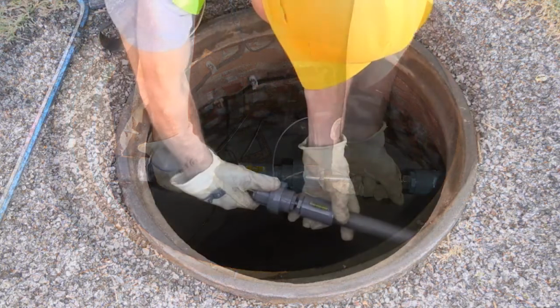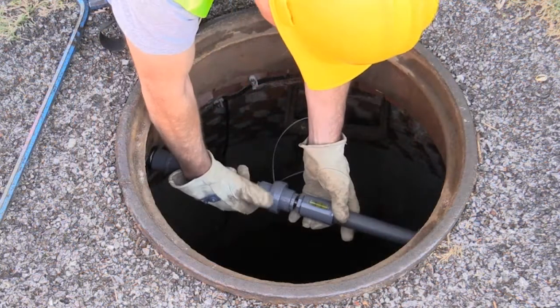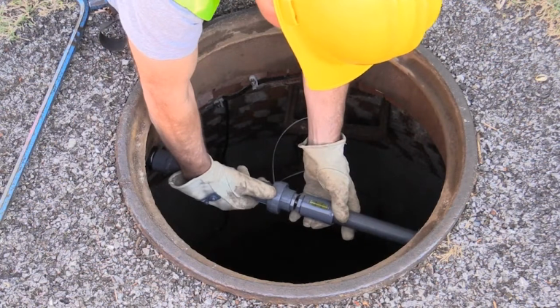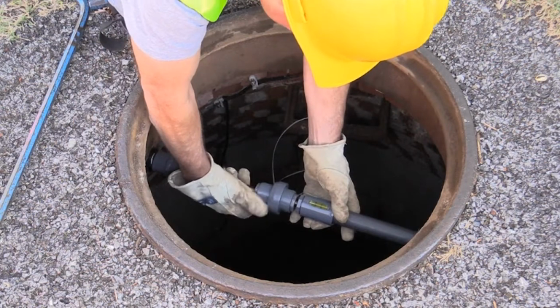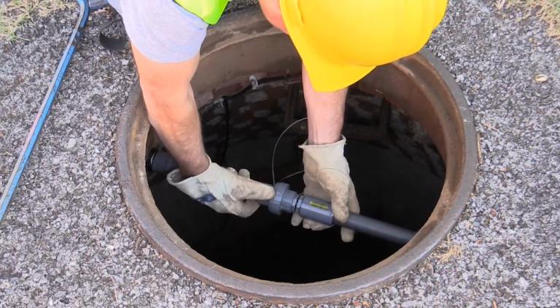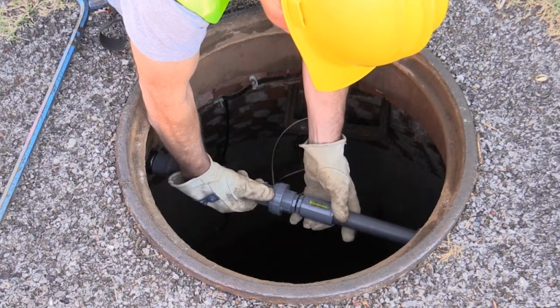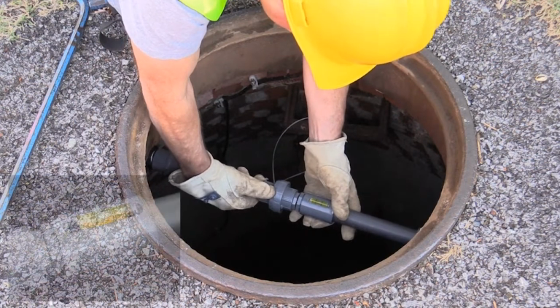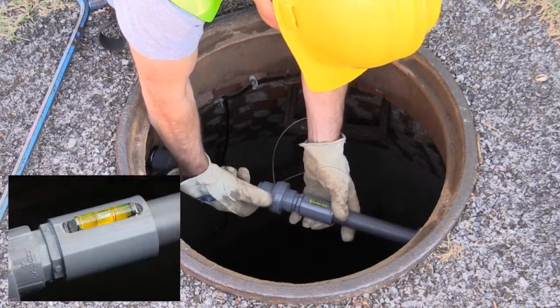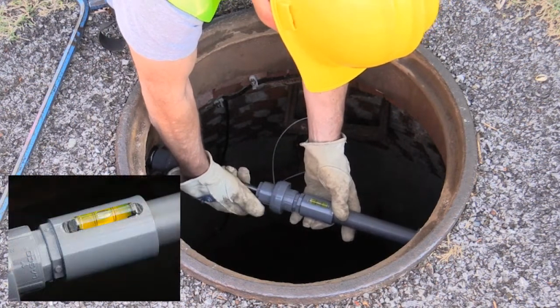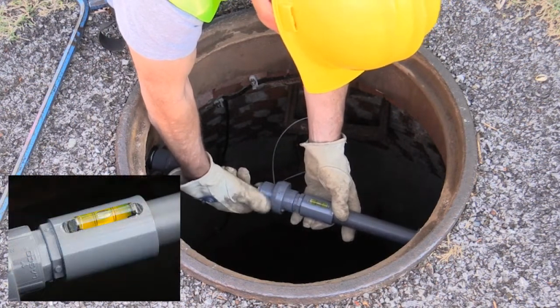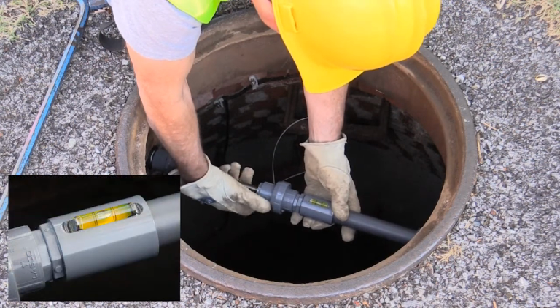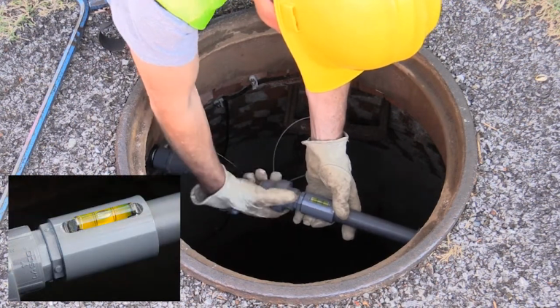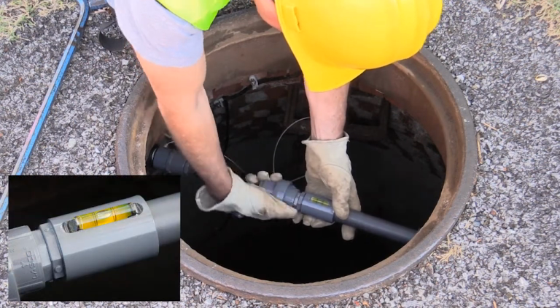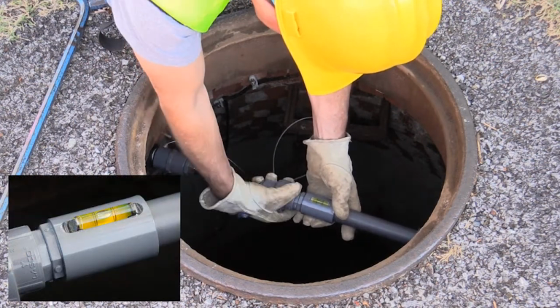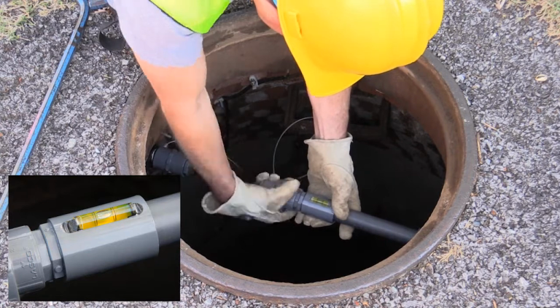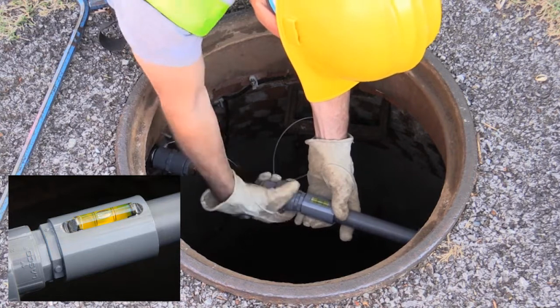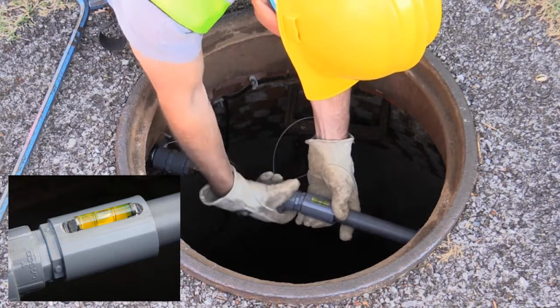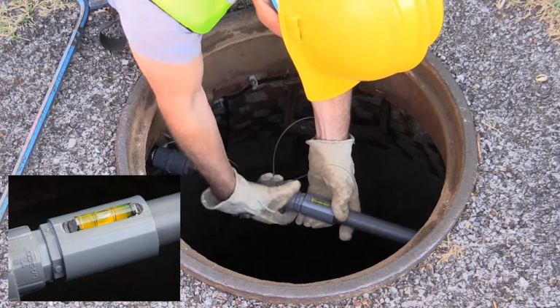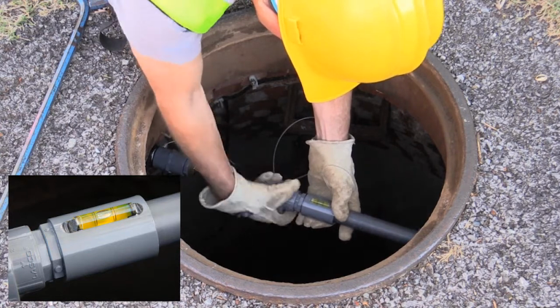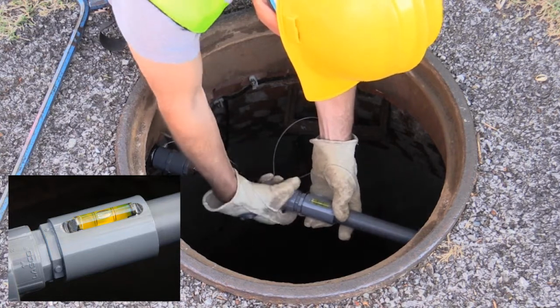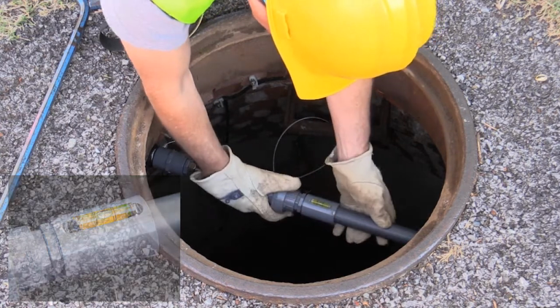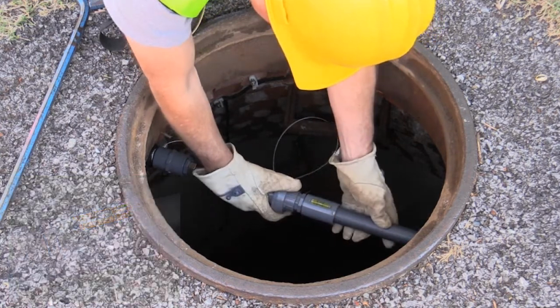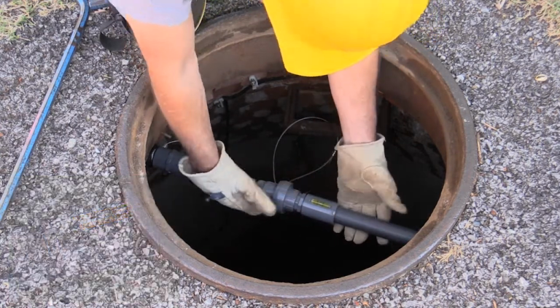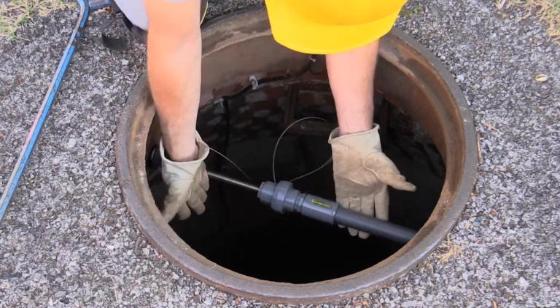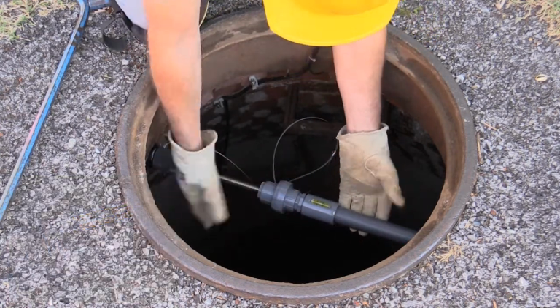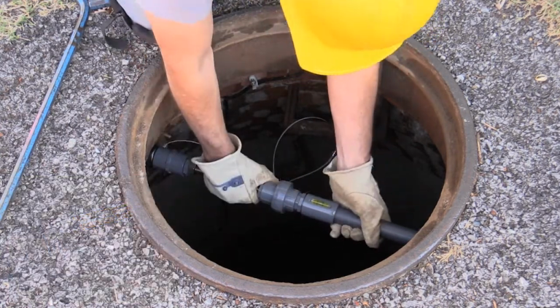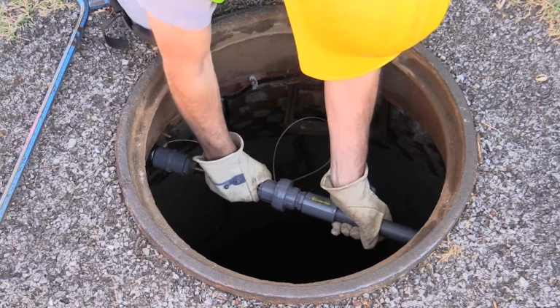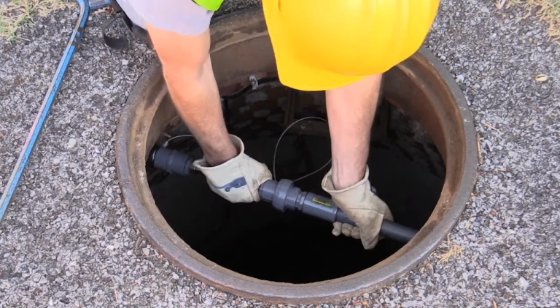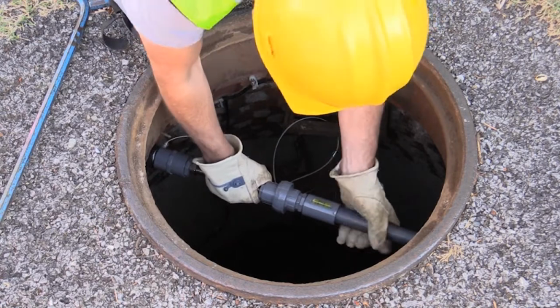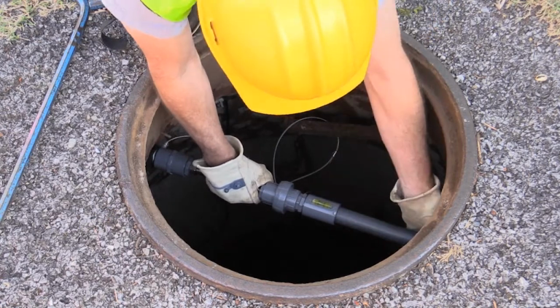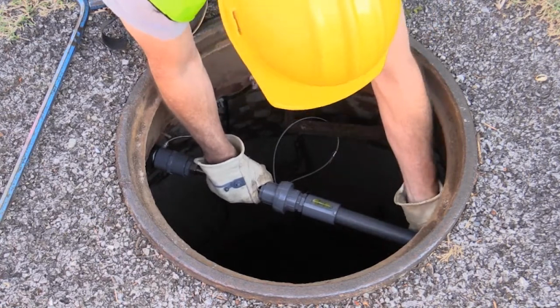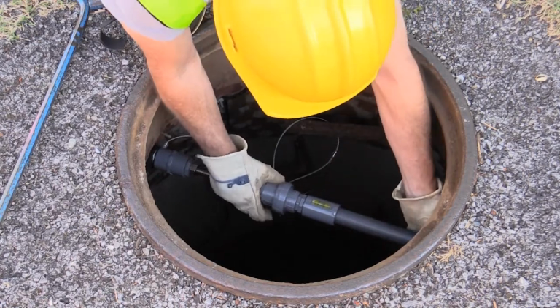Gradually tighten the knob while referencing the bubble level on the mounting bar. It is important that the bar provide a level mounting surface for the Echo. Test the mounting bar tension to be sure that the bar will not move, shift, or fall.